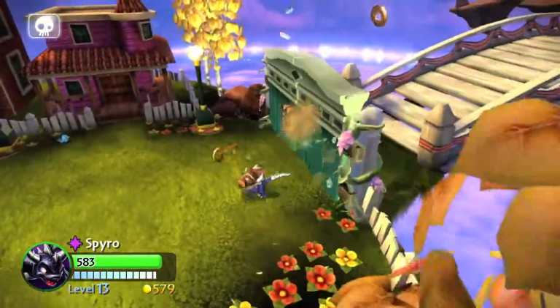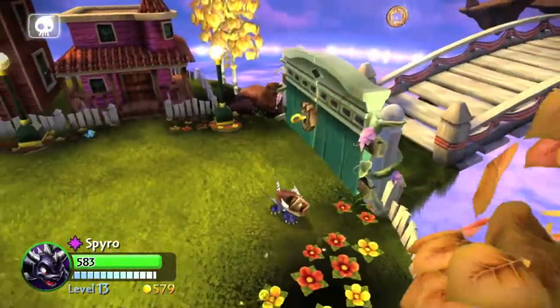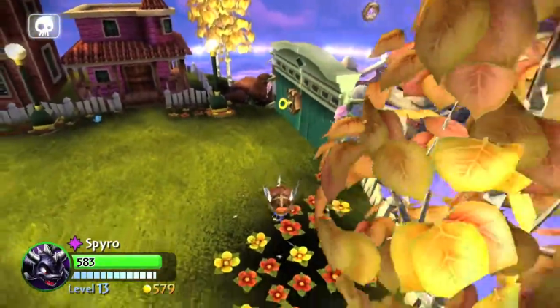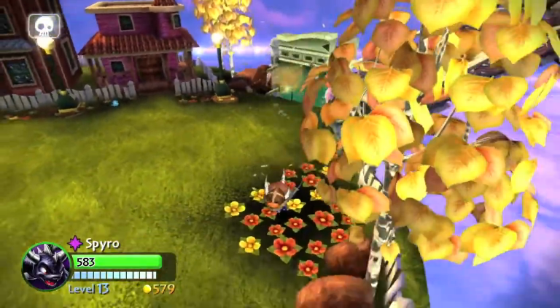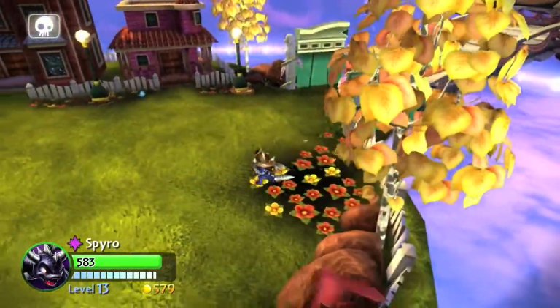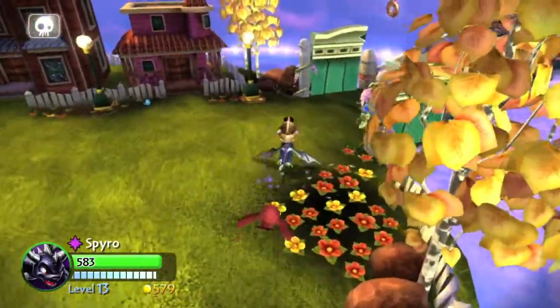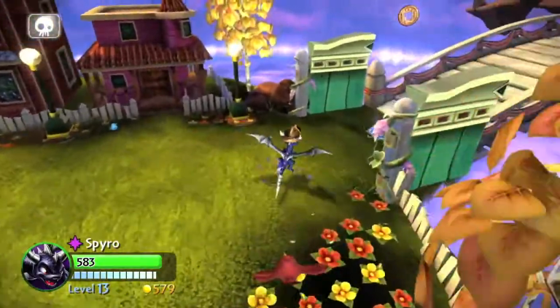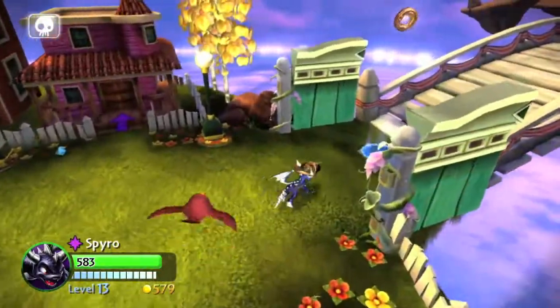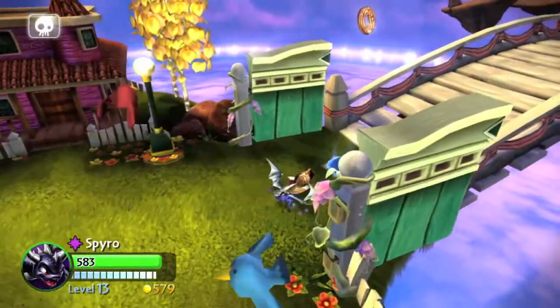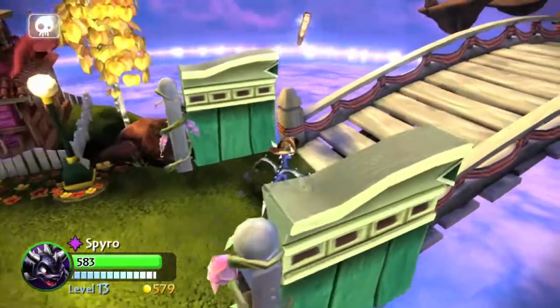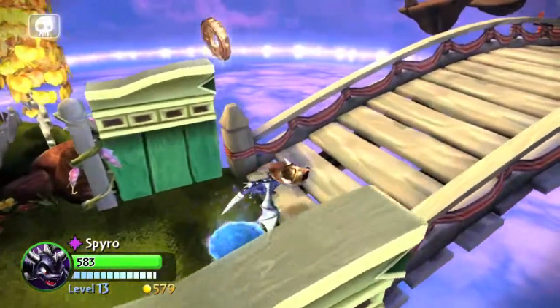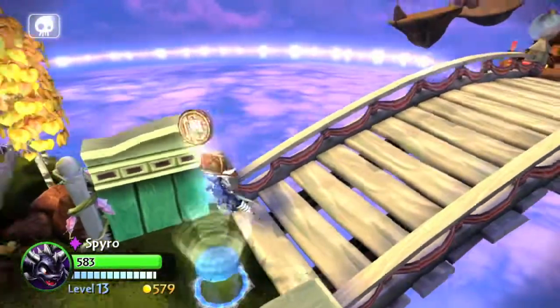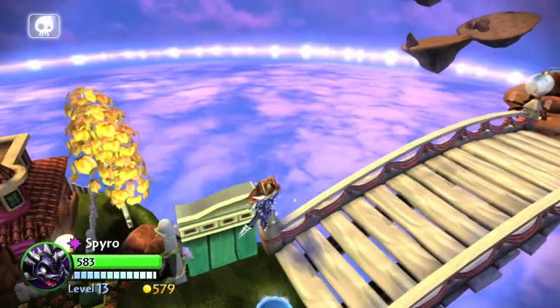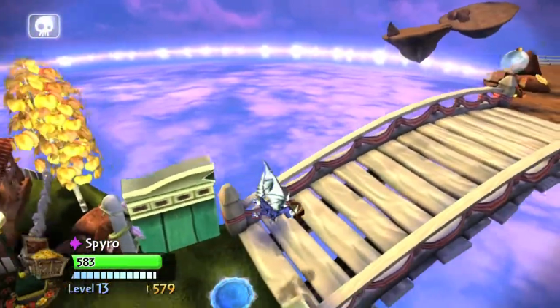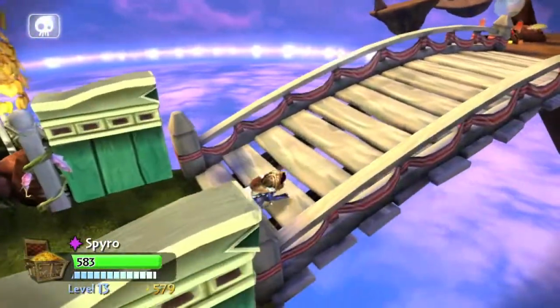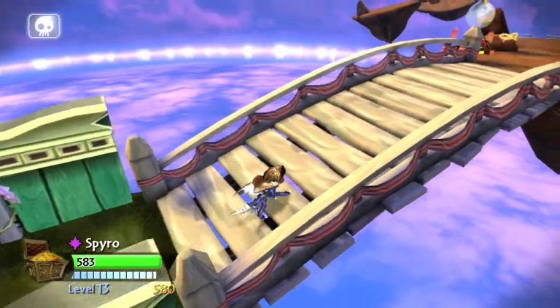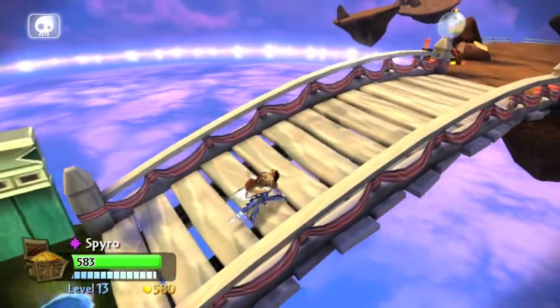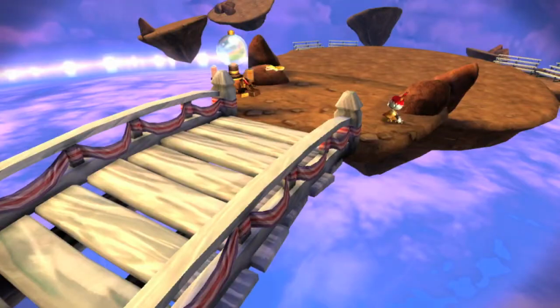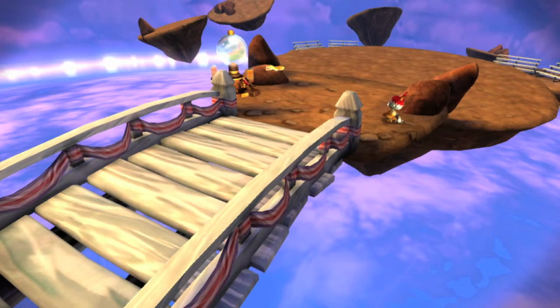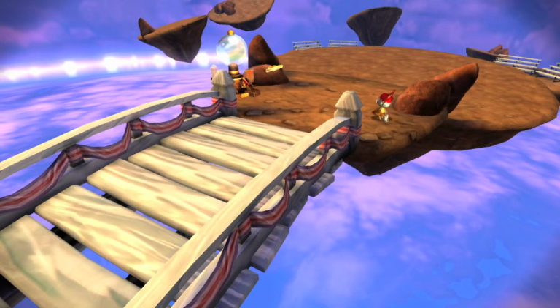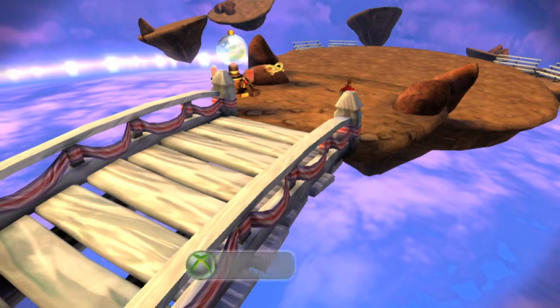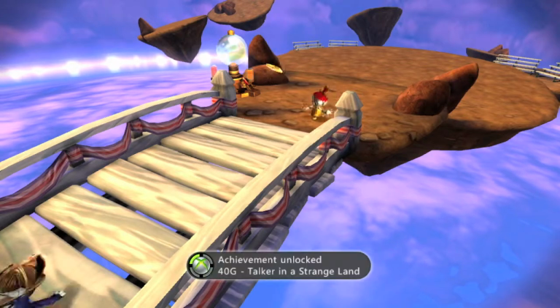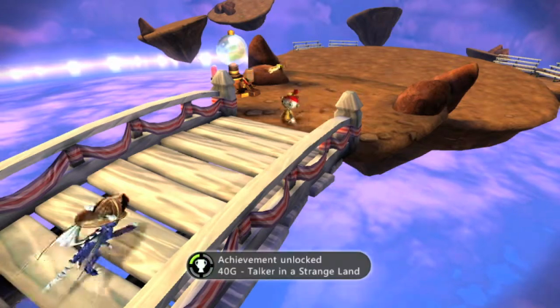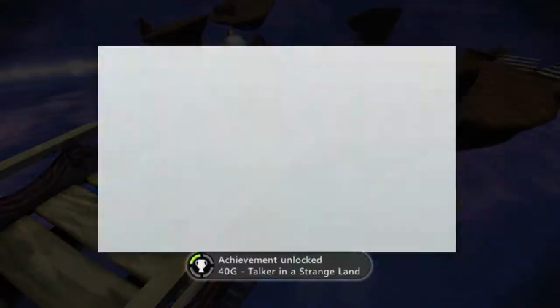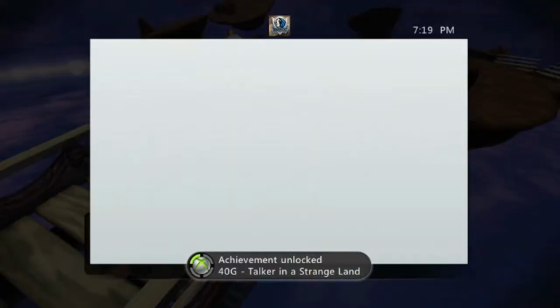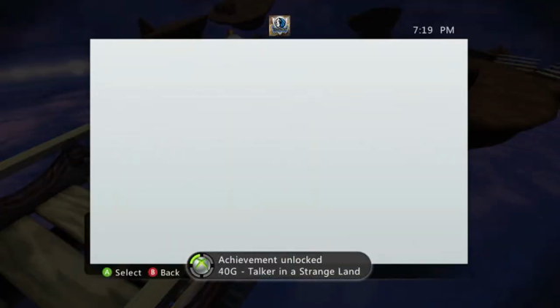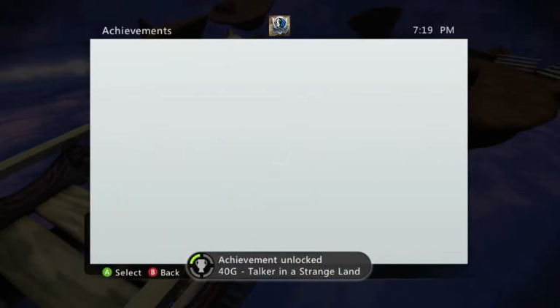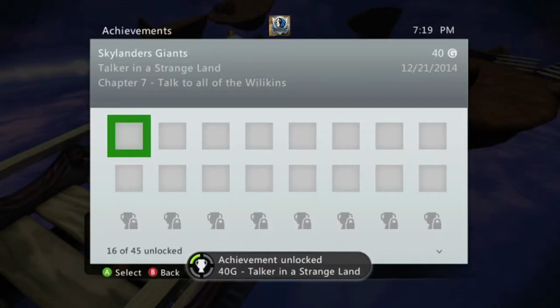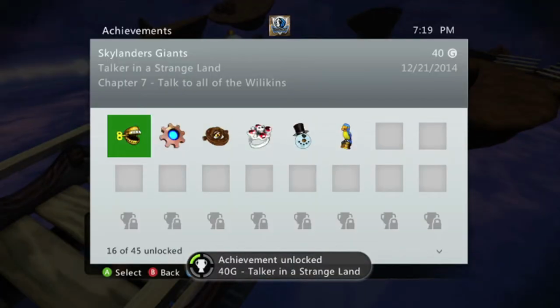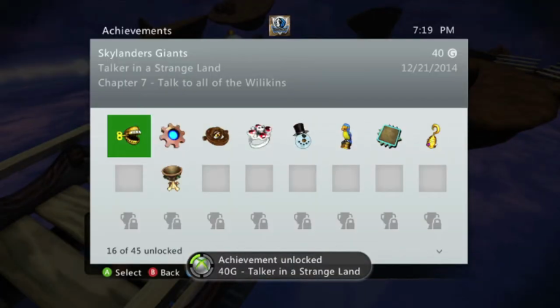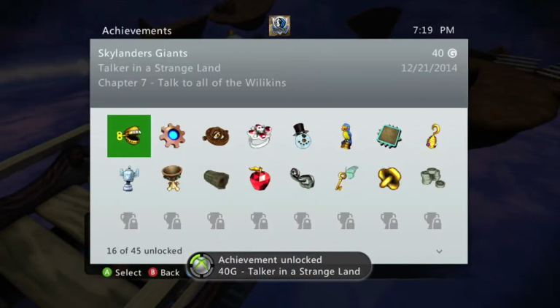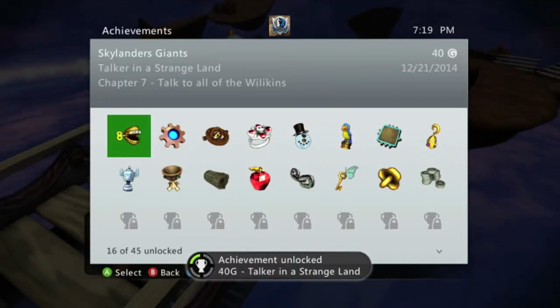Once you talk to those two, use the three keys and open up the gate. You should talk to your final person right before the final boss fight. You can grab some coins up here if you want, but most importantly, once you cross this bridge — if you talked to everyone — you should get the achievement for 40 gamer score. And that's all there is to it.